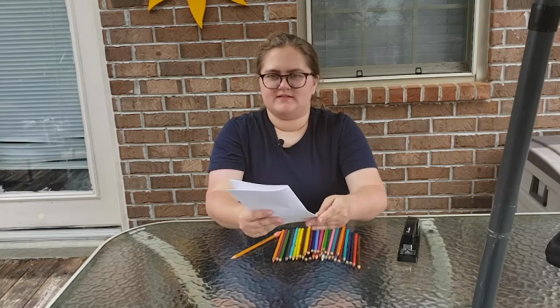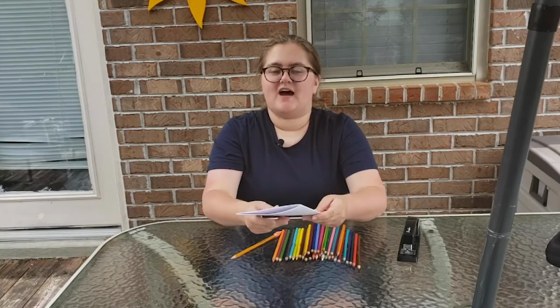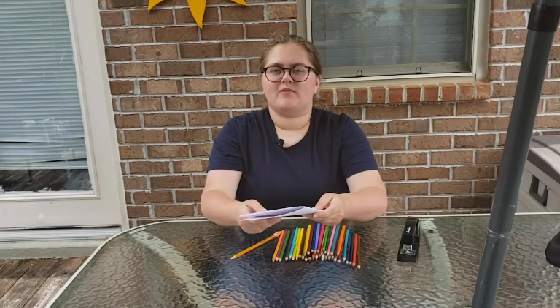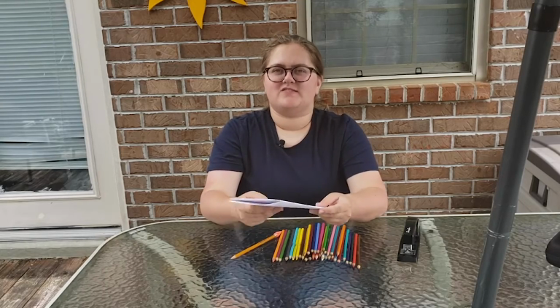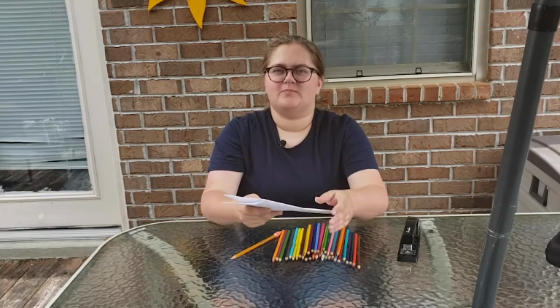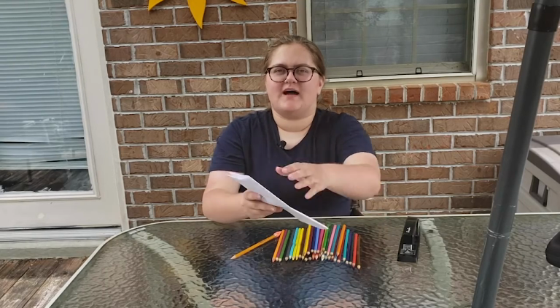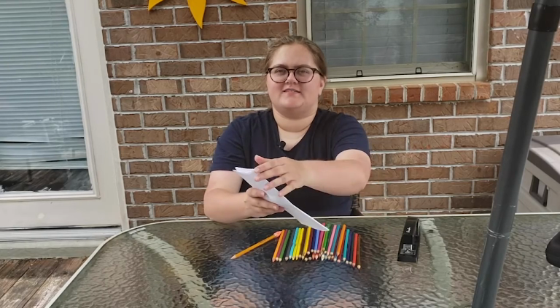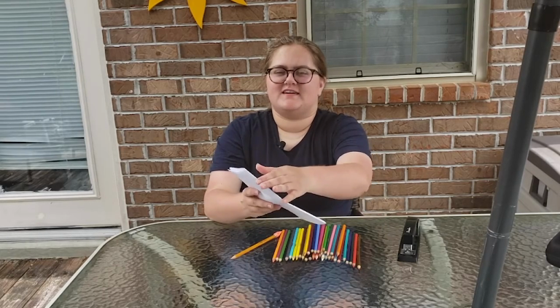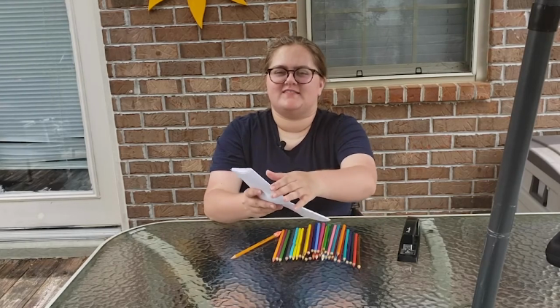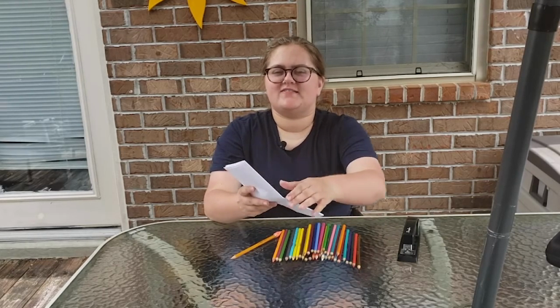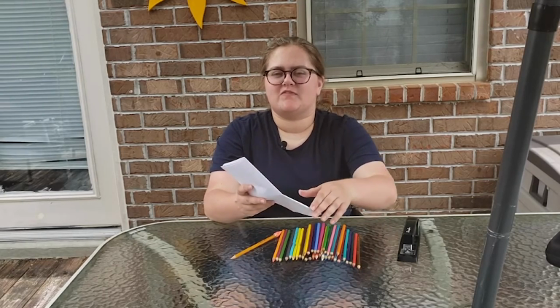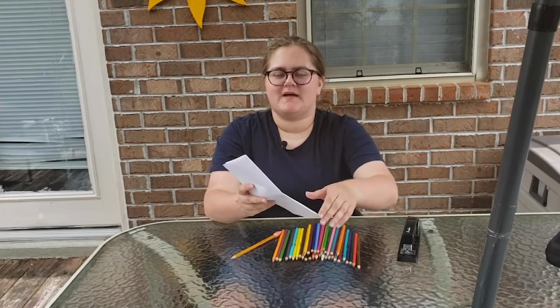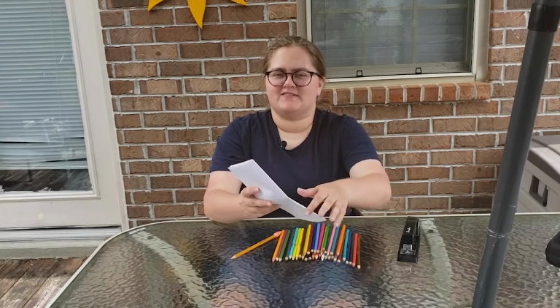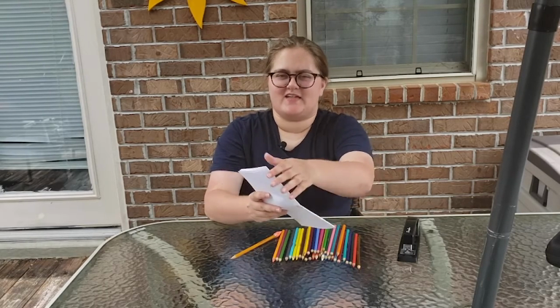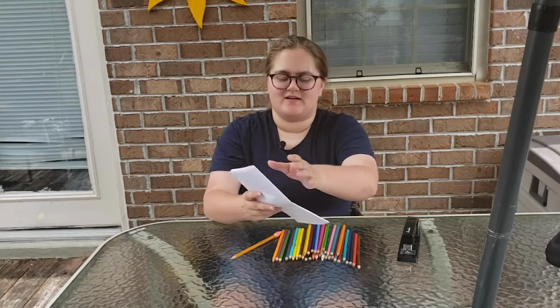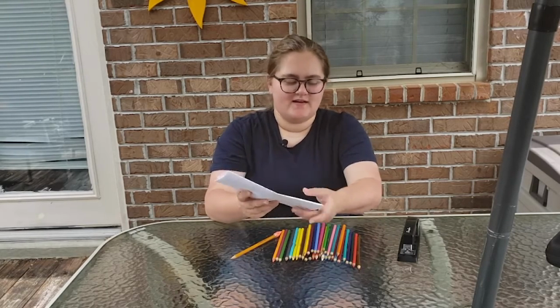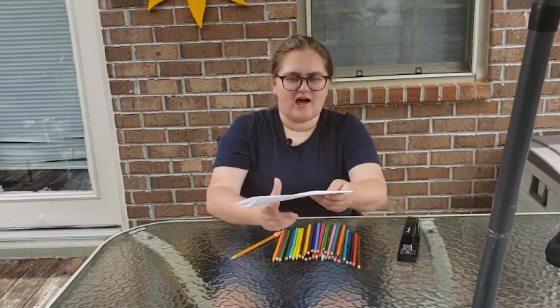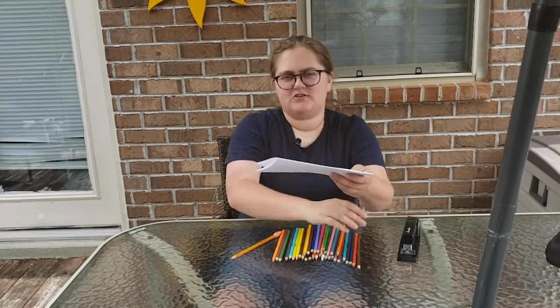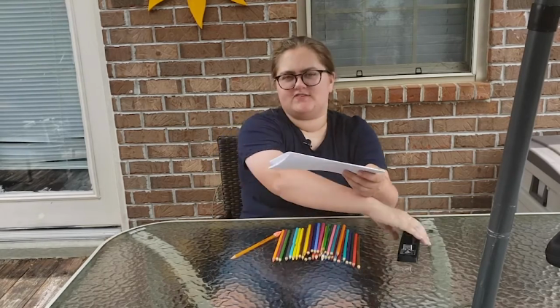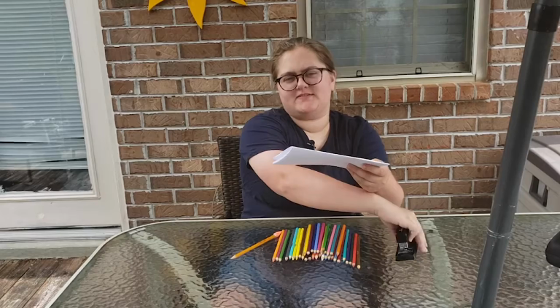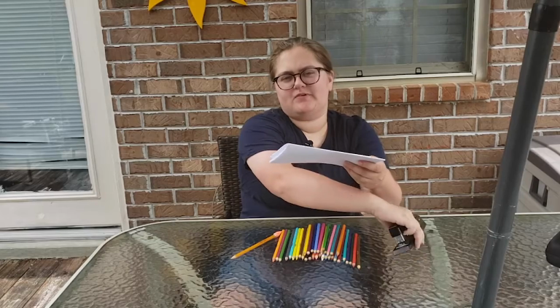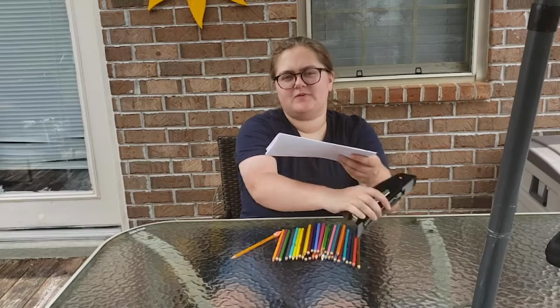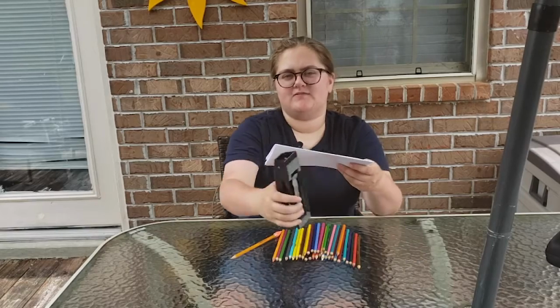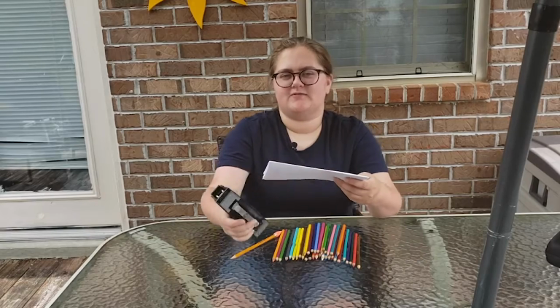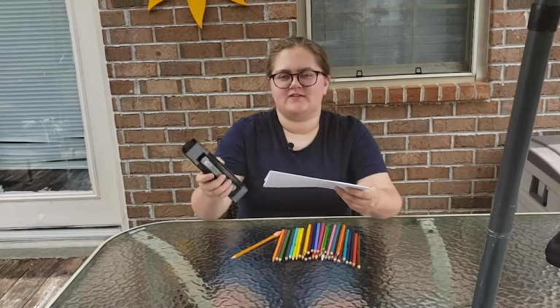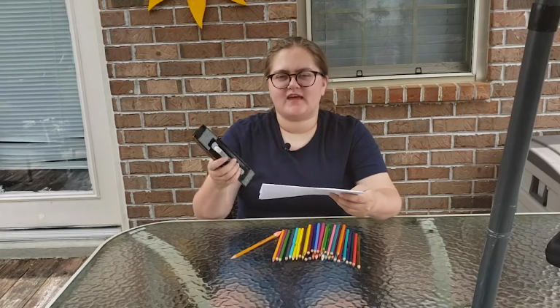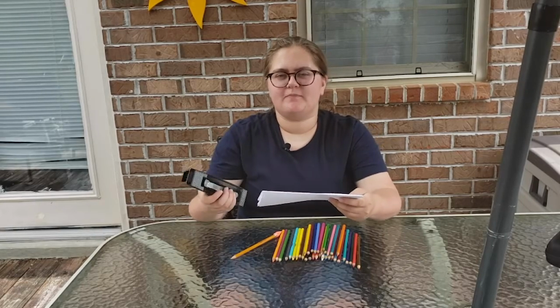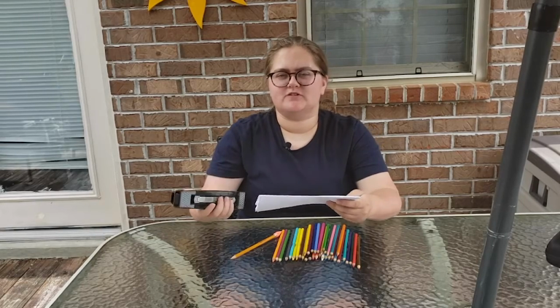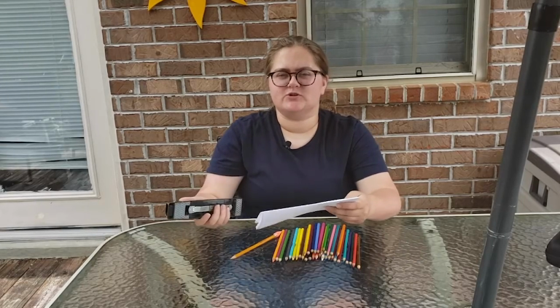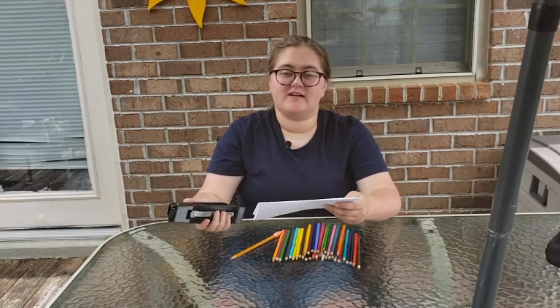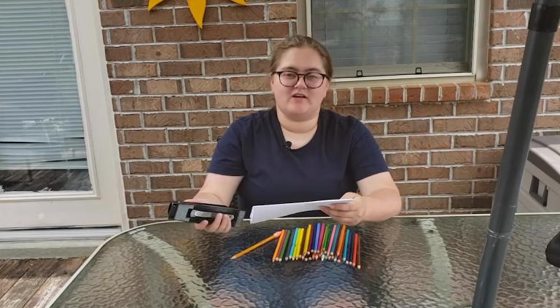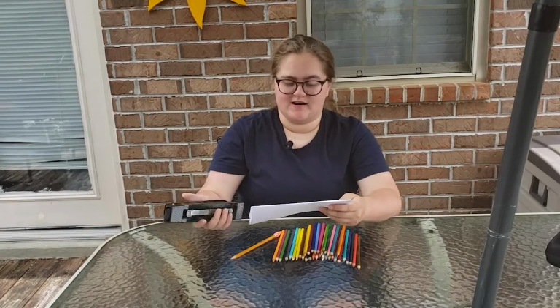Now we're going to bind the seam of the paper together. I'll be doing this with staples but you can feel free to use tape, glue, or even yarn.